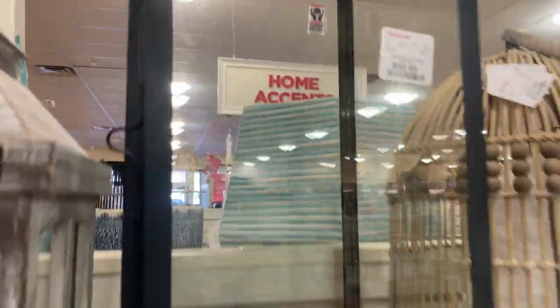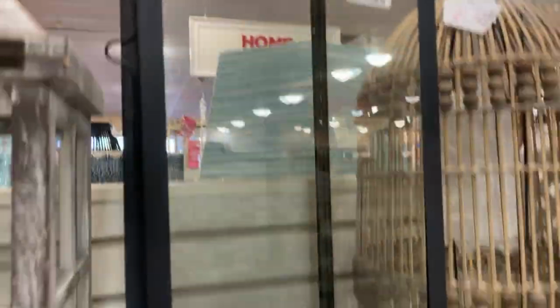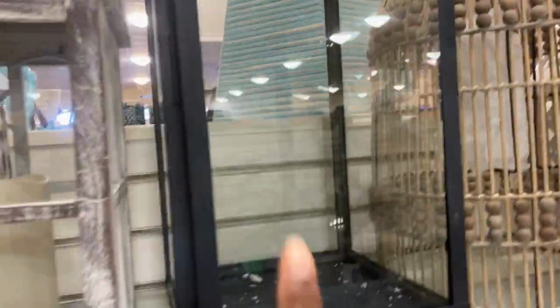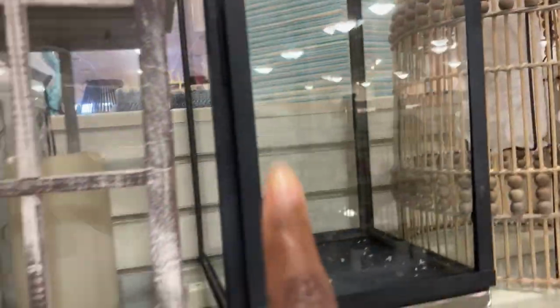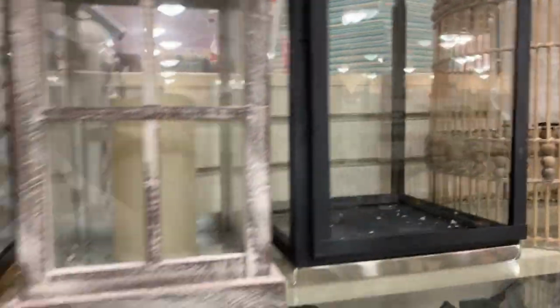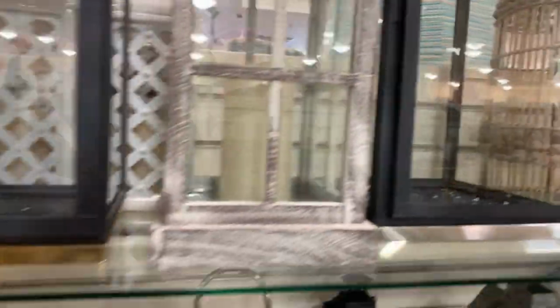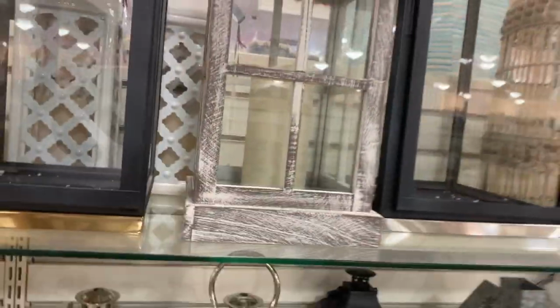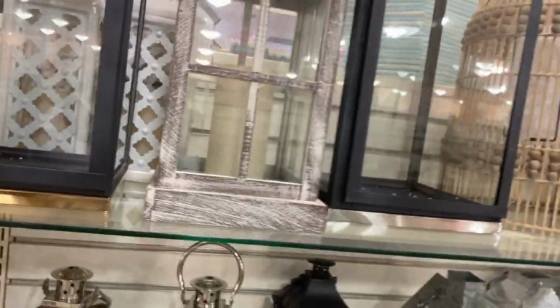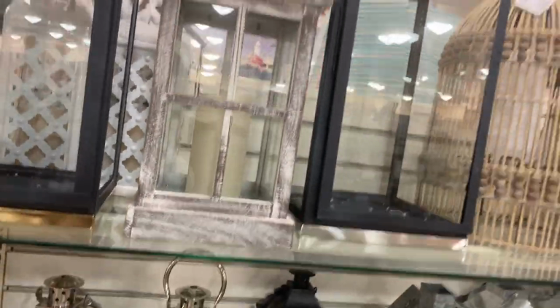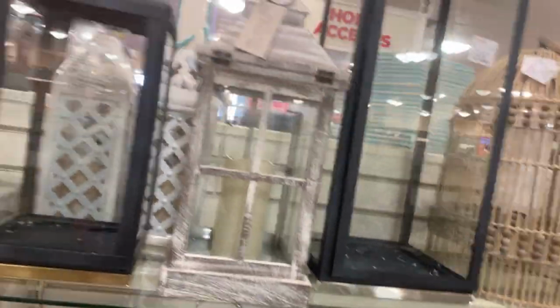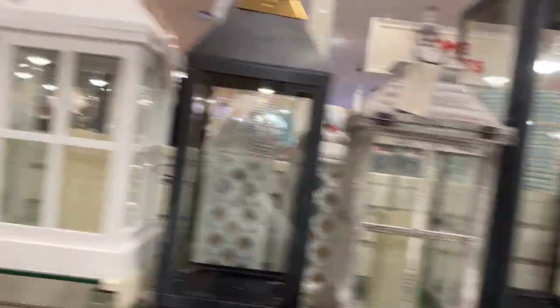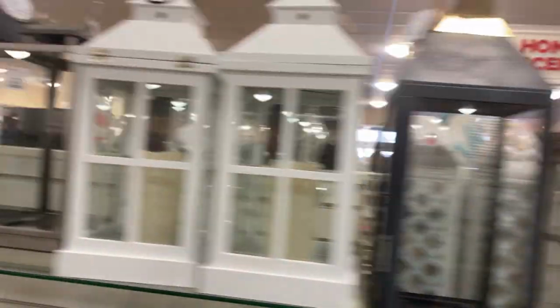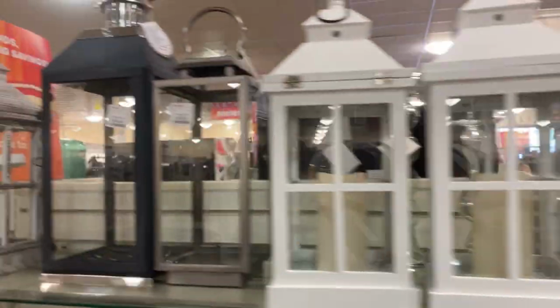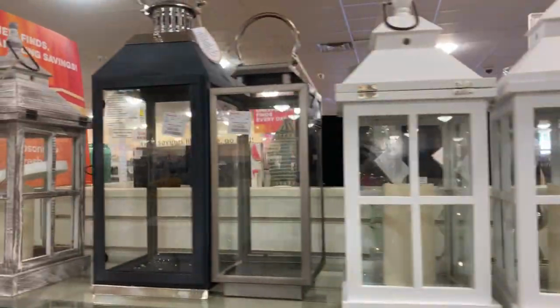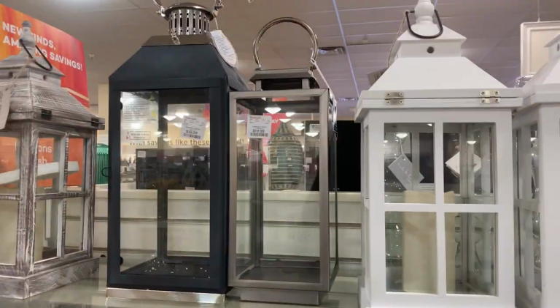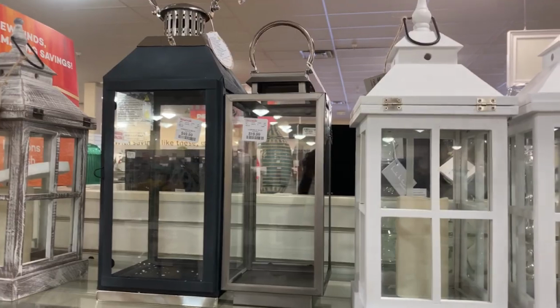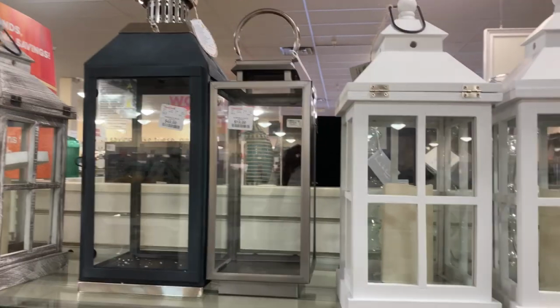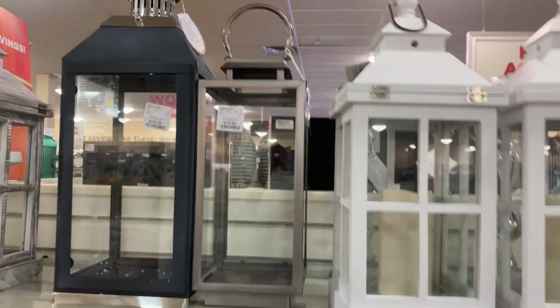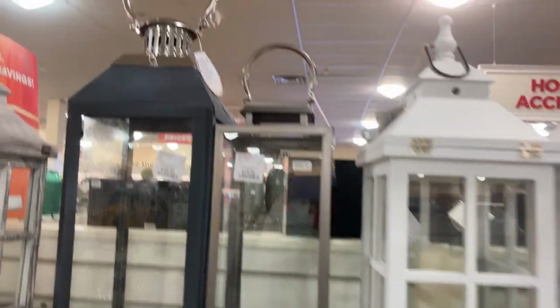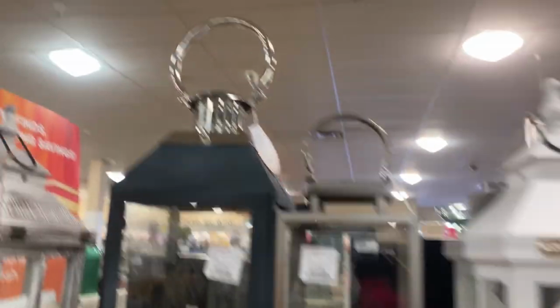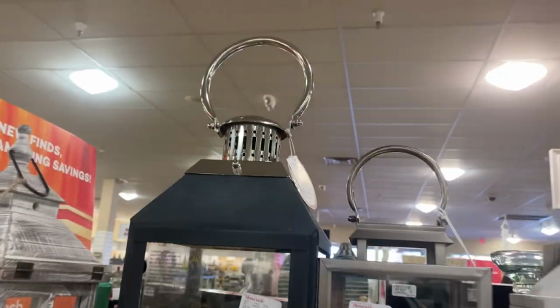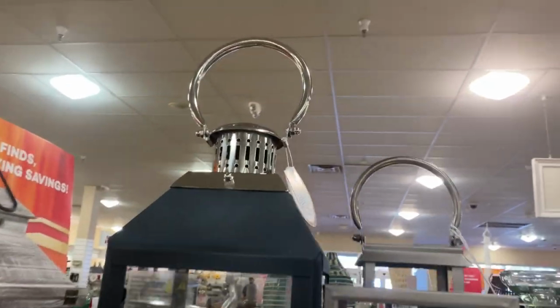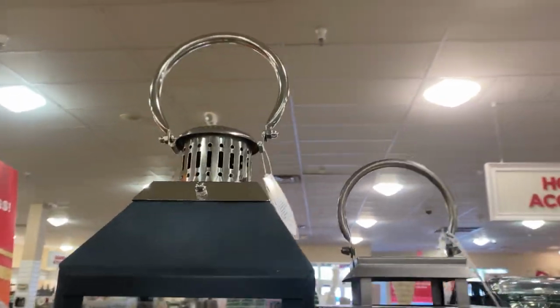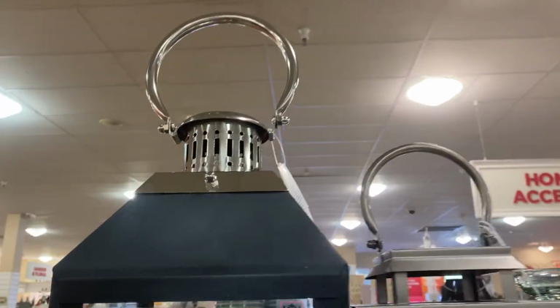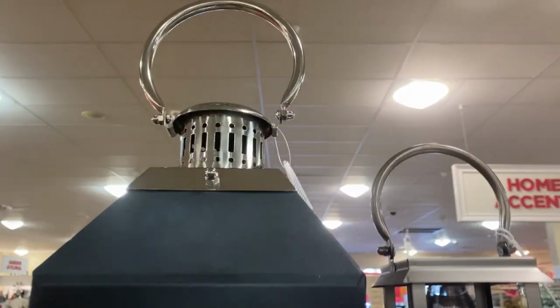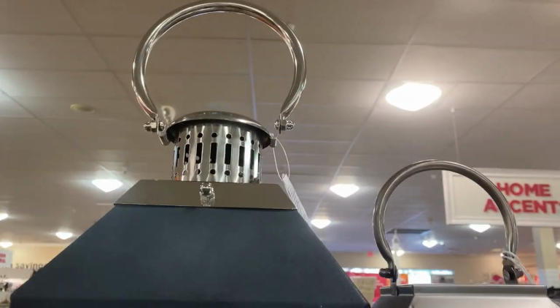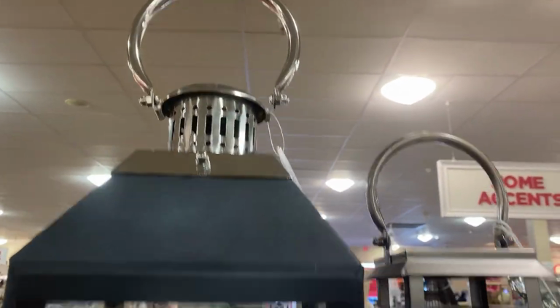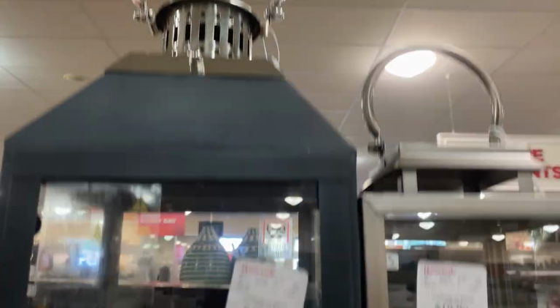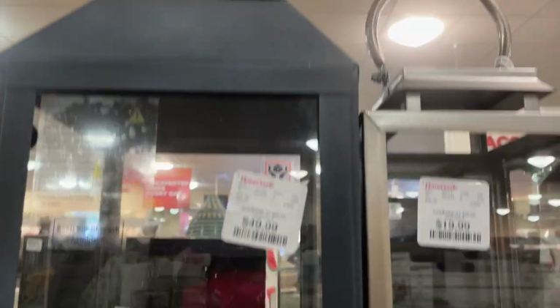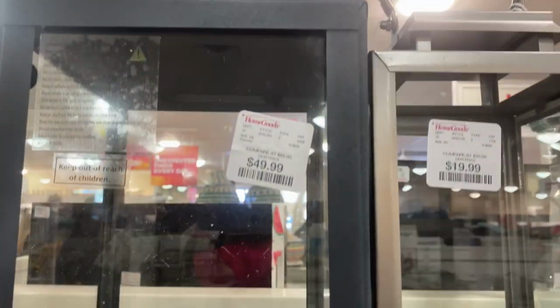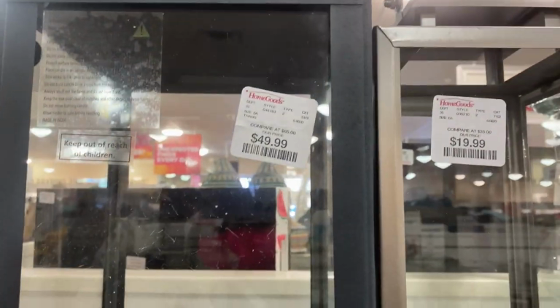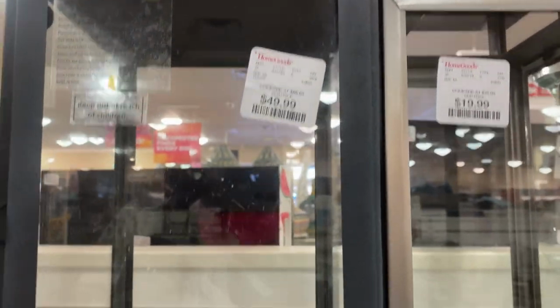This one is massive. They also have a smaller version over here for $50.